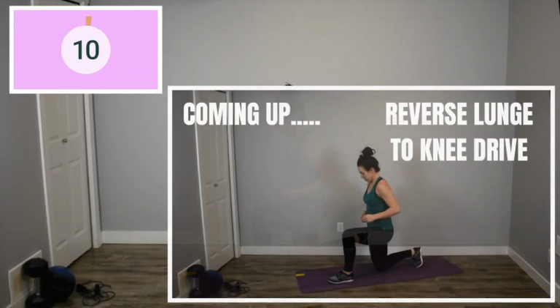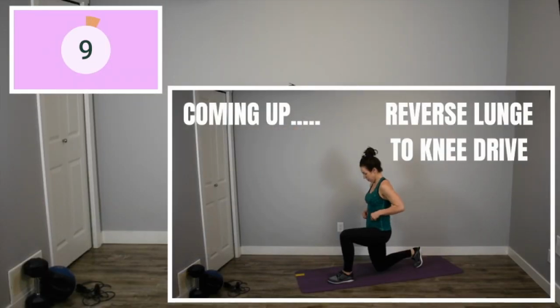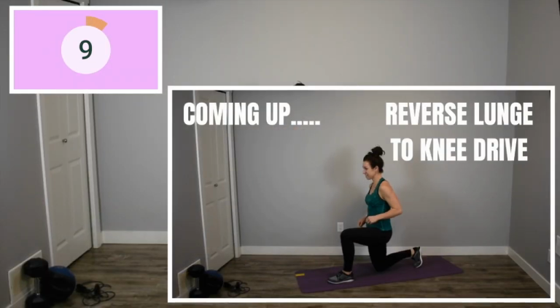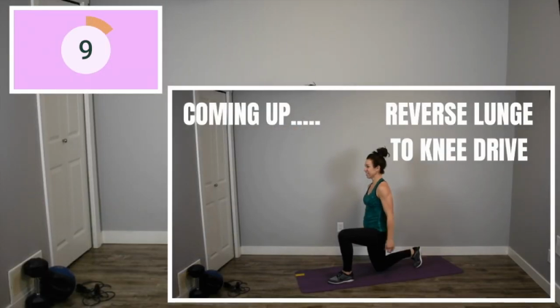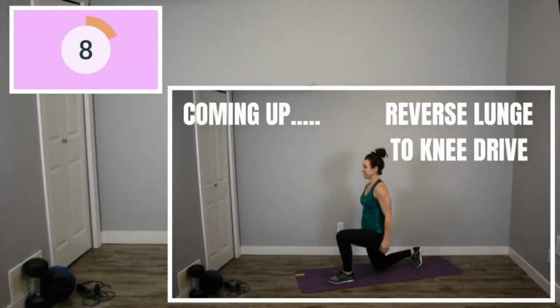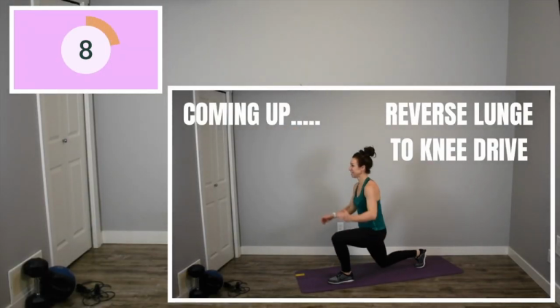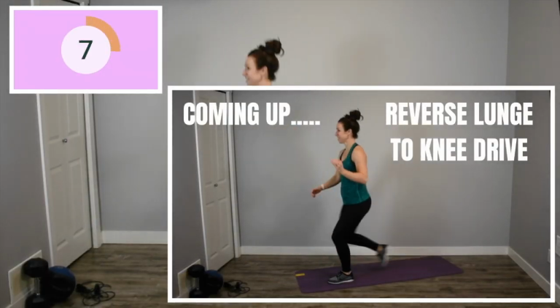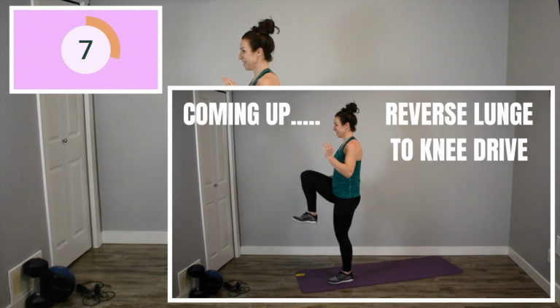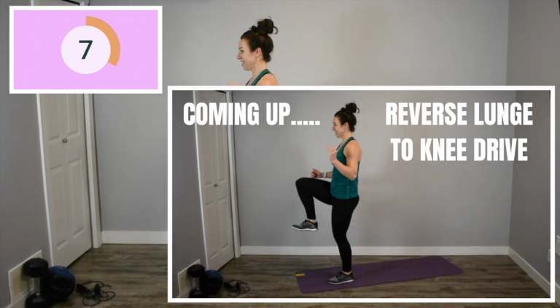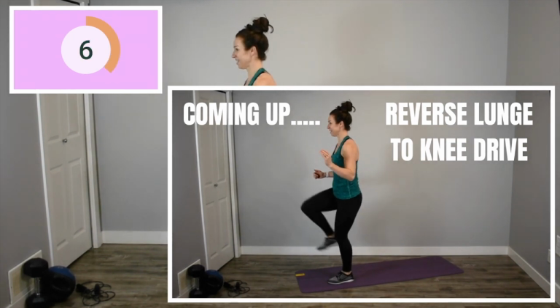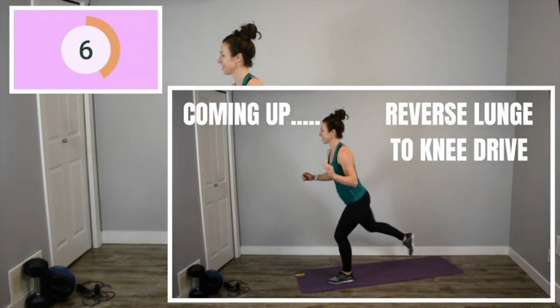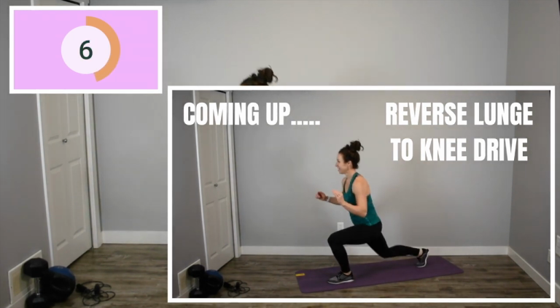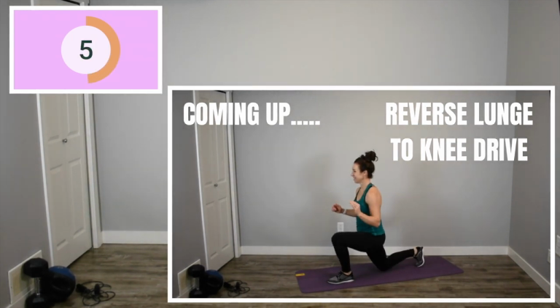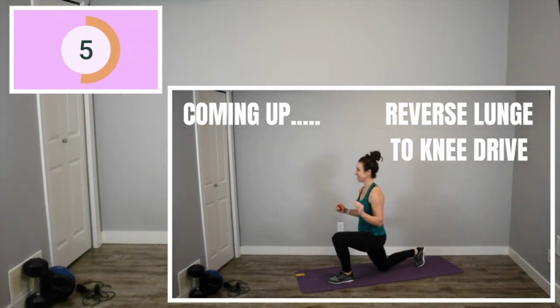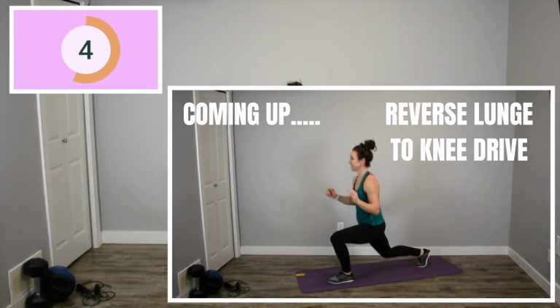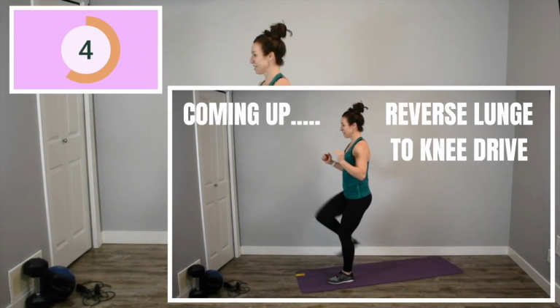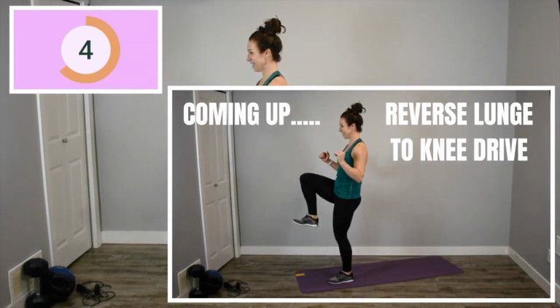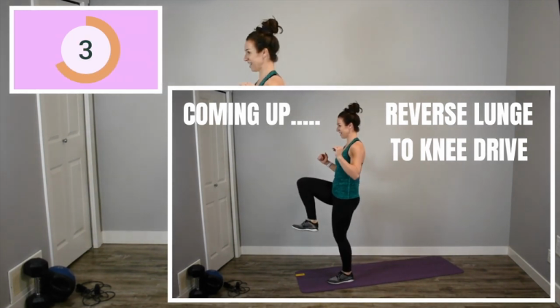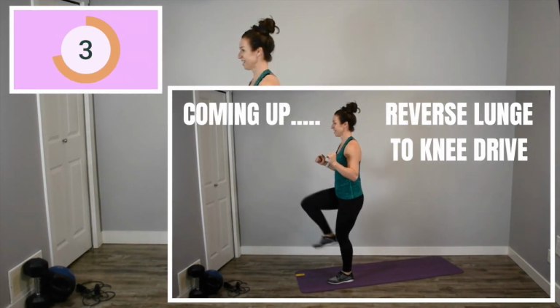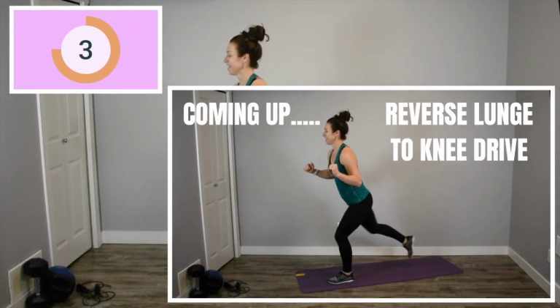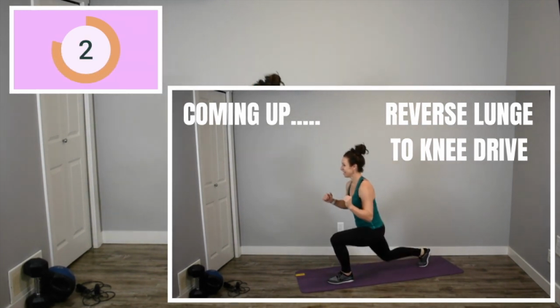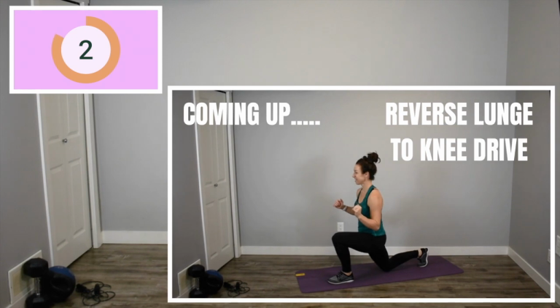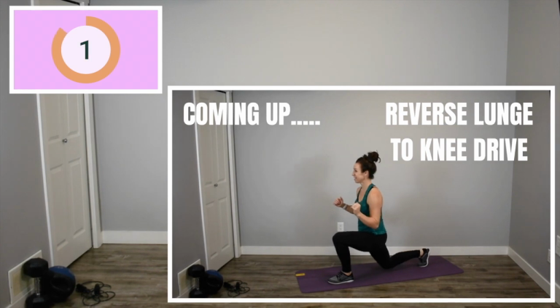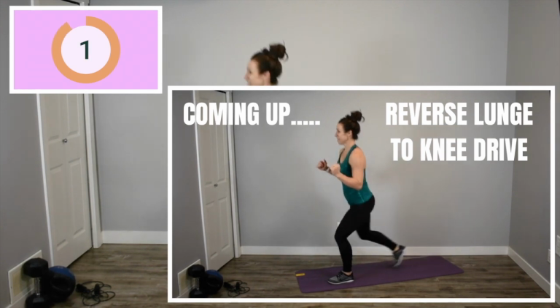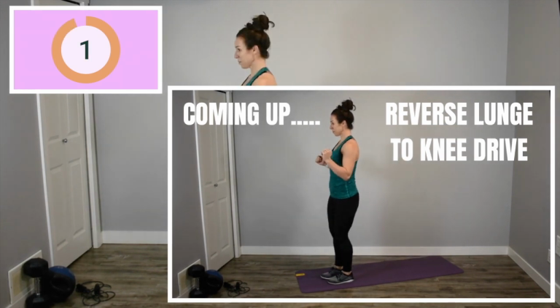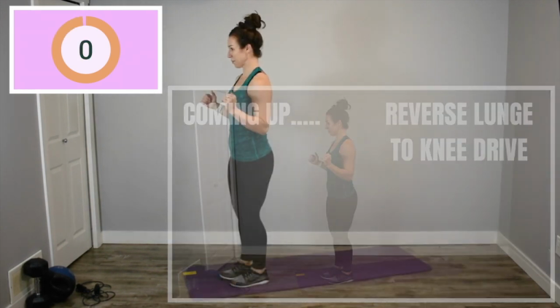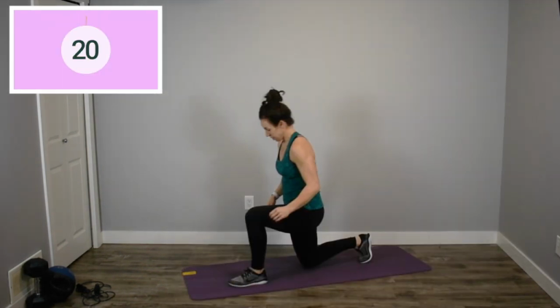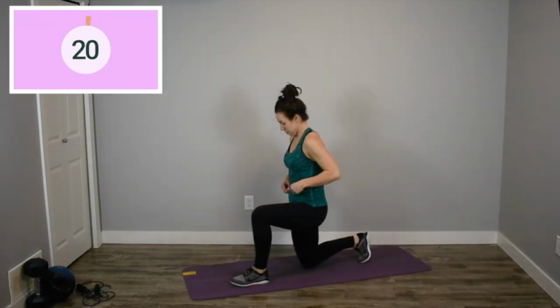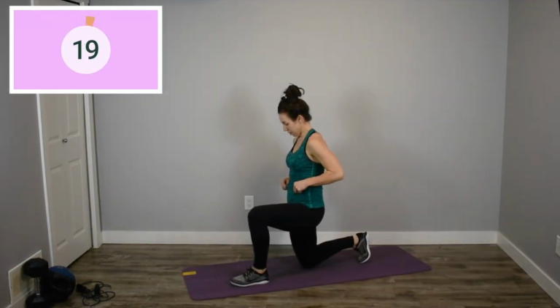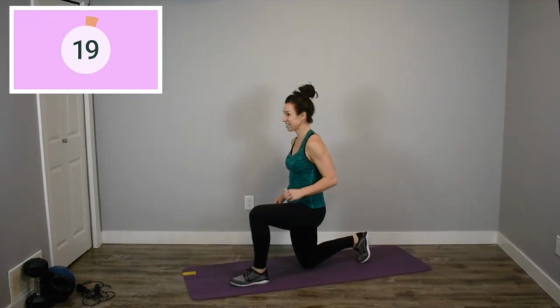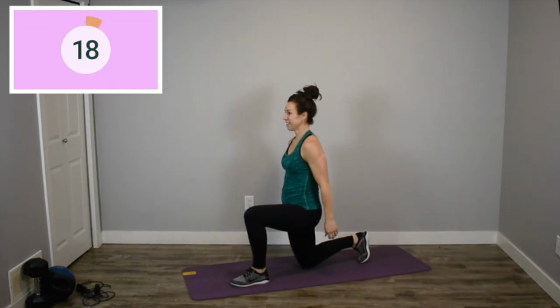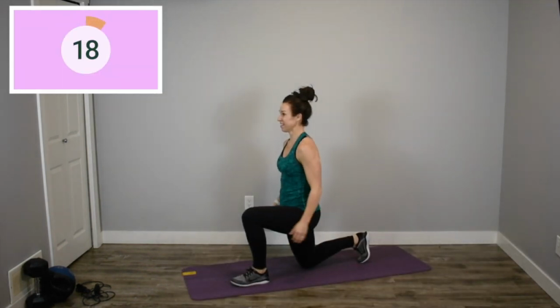Exercise number three, reverse lunge to knee drive. Really make sure you're driving through that front heel and pressing it into the floor, activating that glute as you're coming up in each exercise. And of course, go as fast as you can.